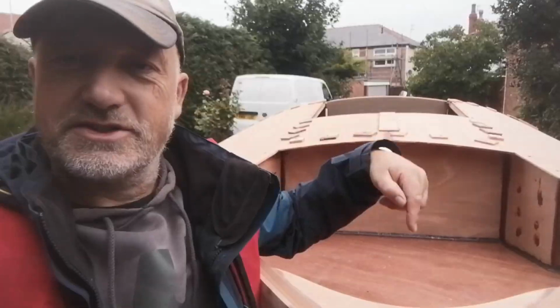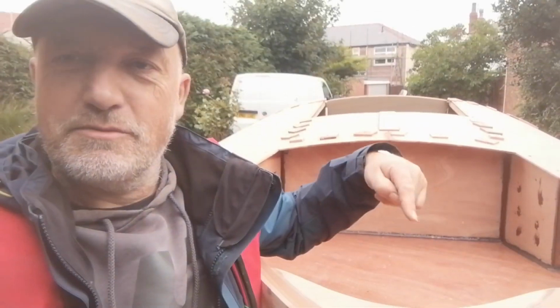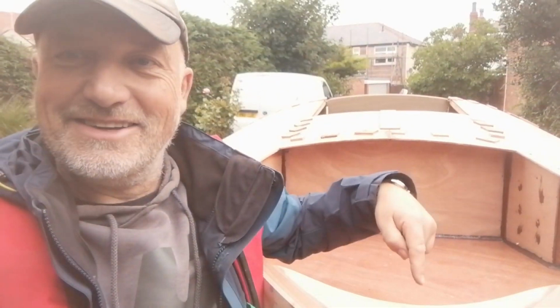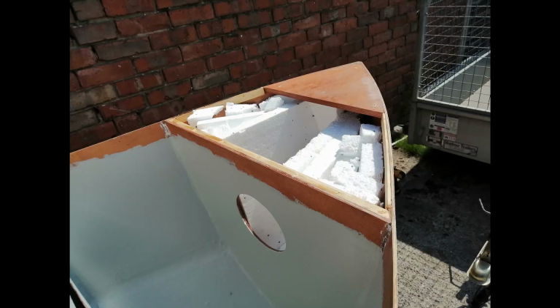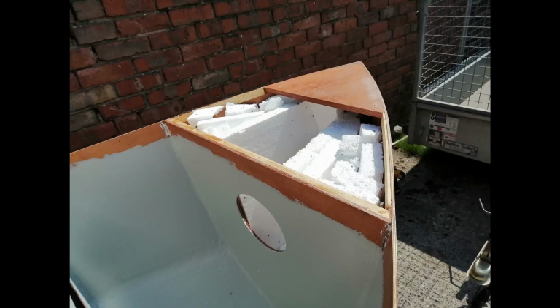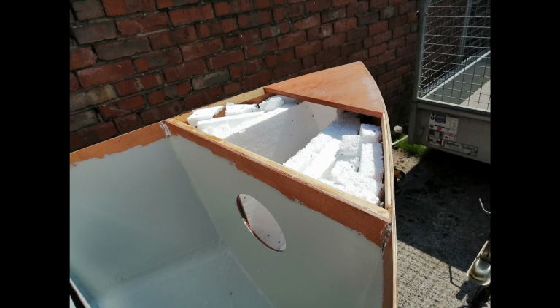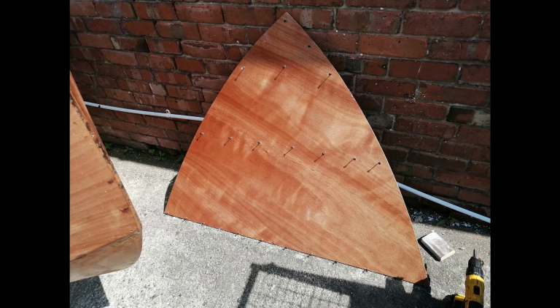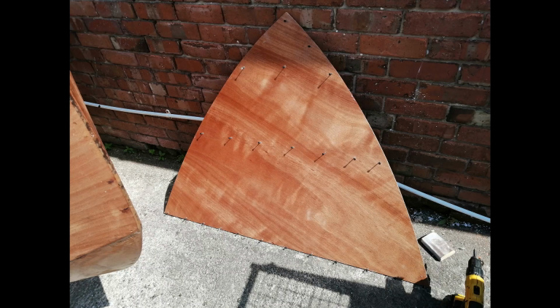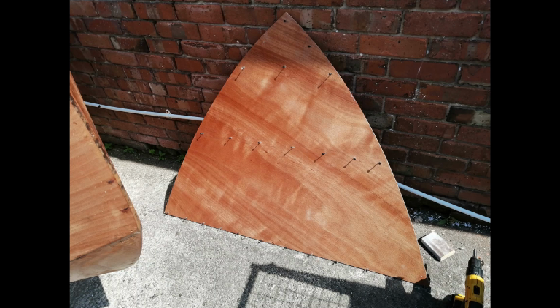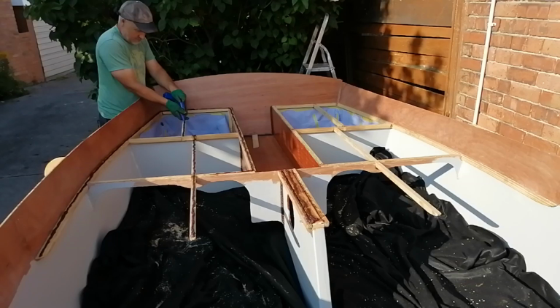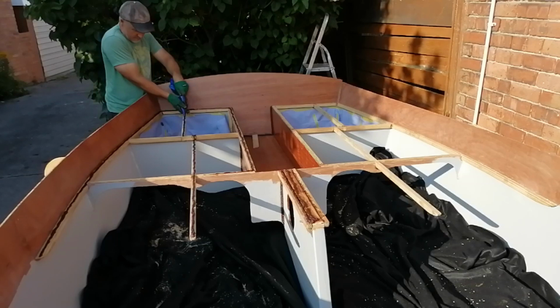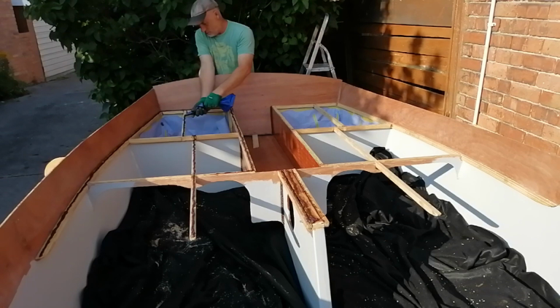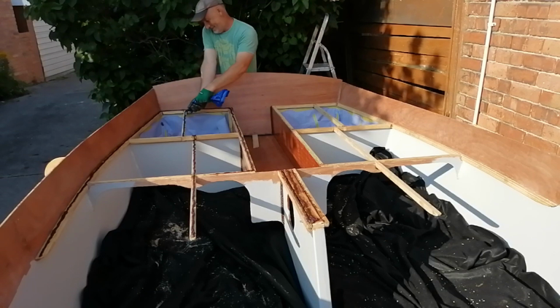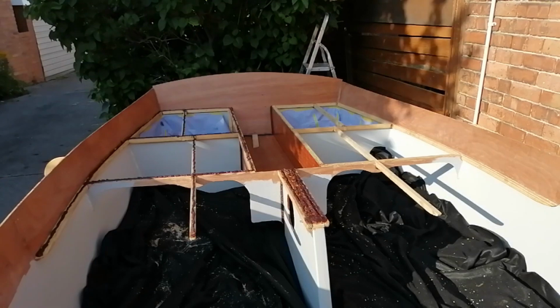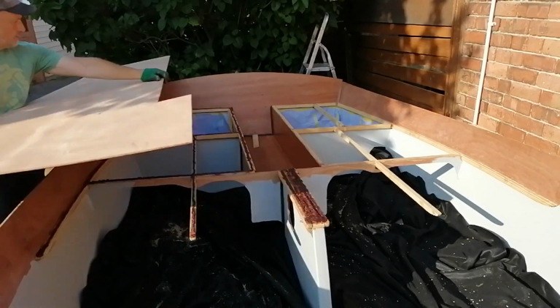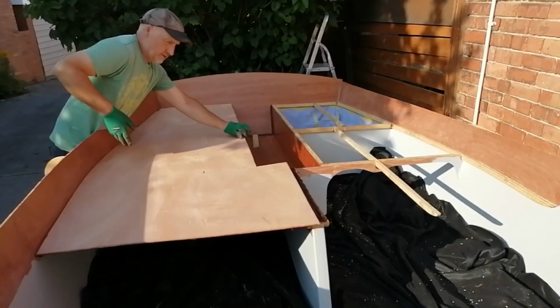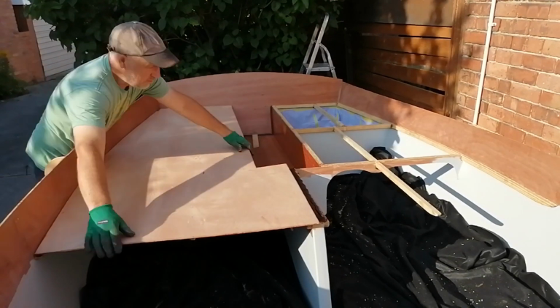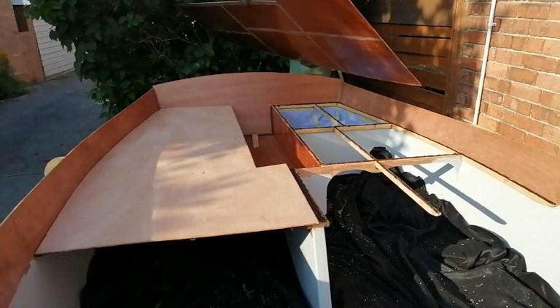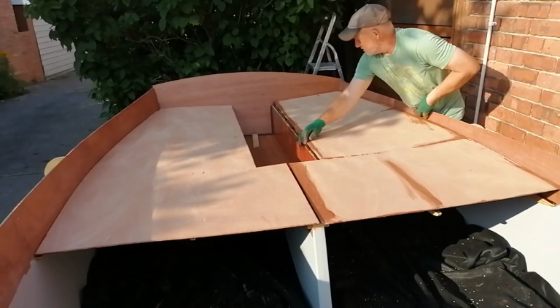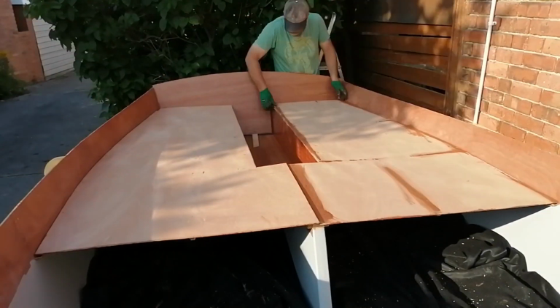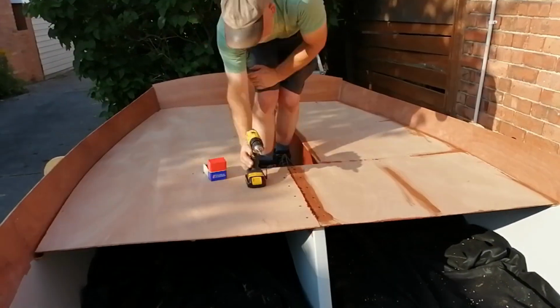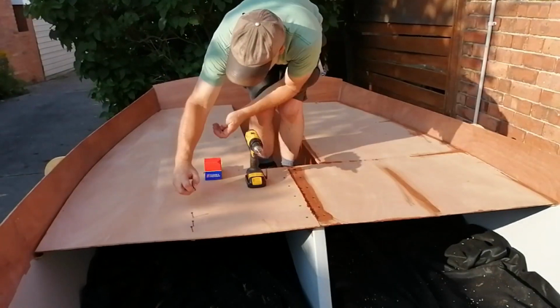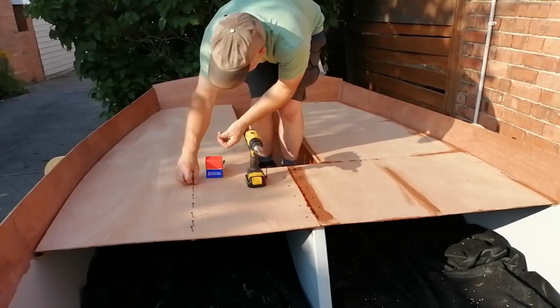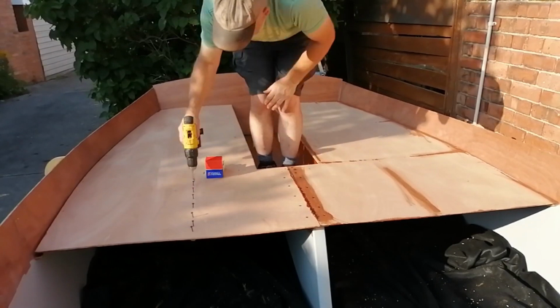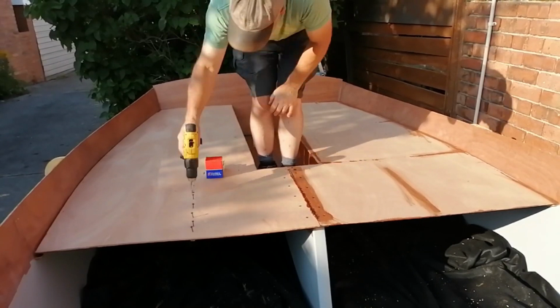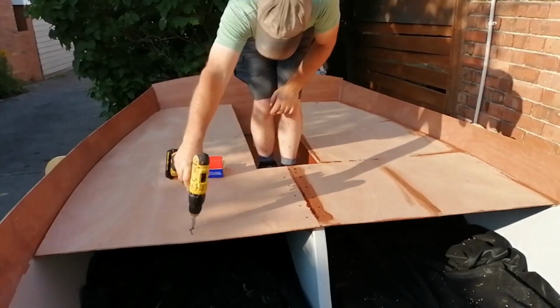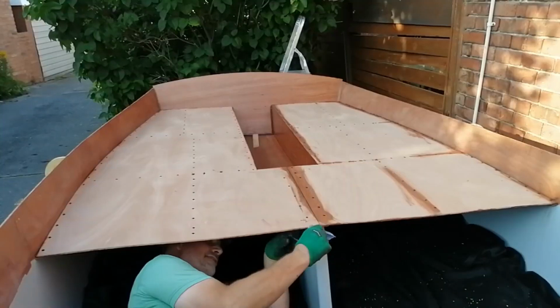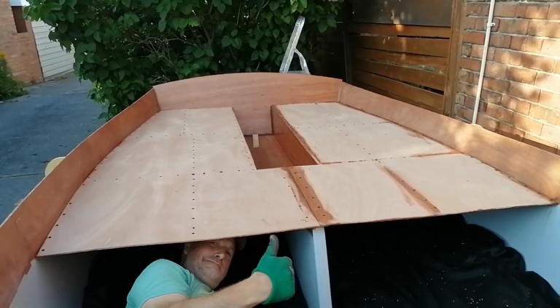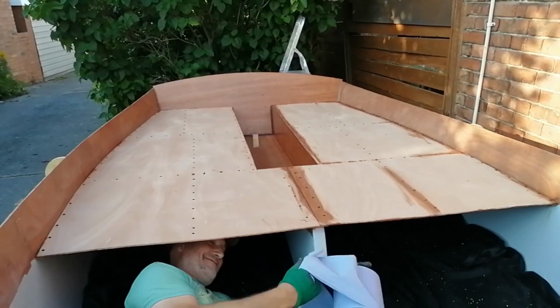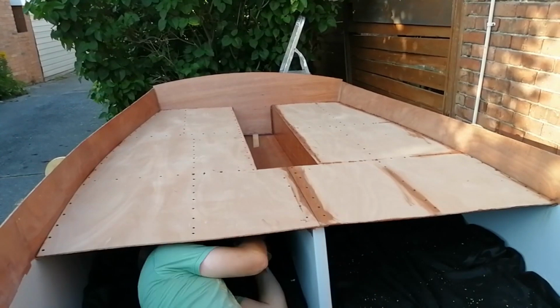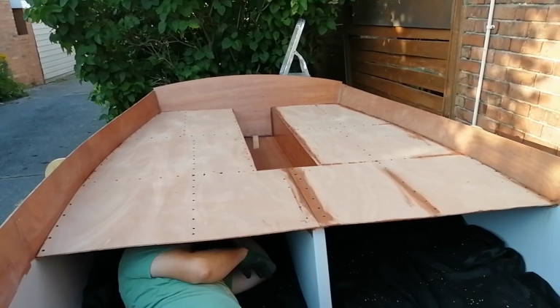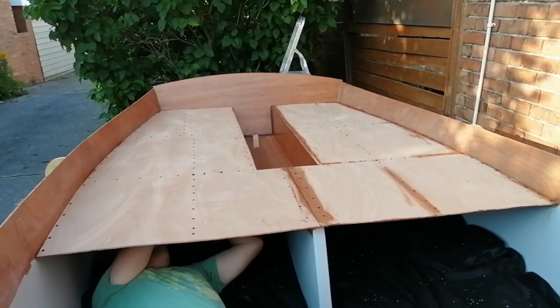Next I put some foam in and fitted the foredeck. Then it was the turn of the cockpit footwell and the cockpit decks, which involved crawling underneath the decks to clean up the squeezed out epoxy resin.